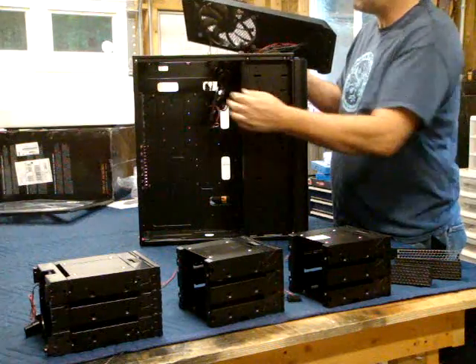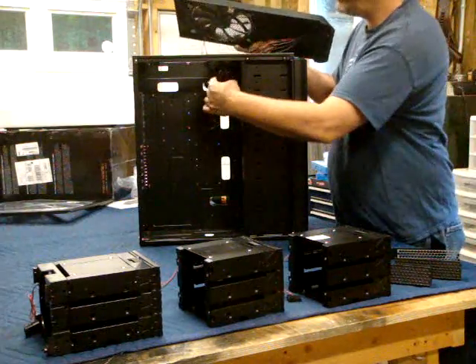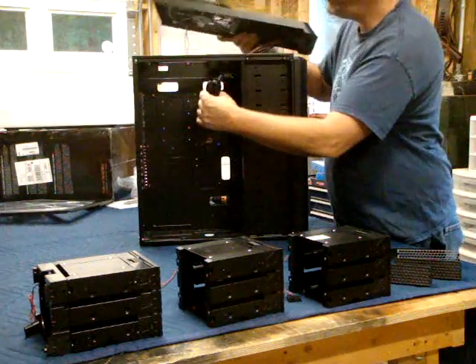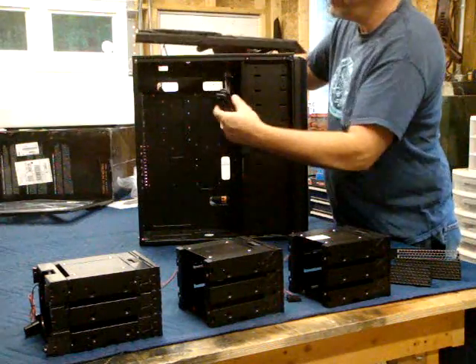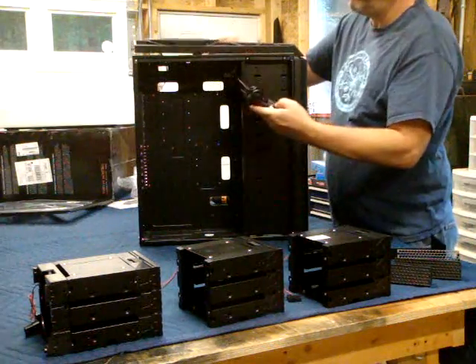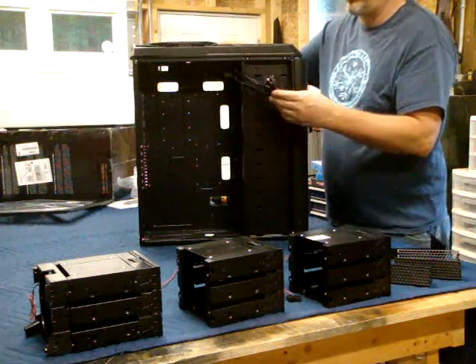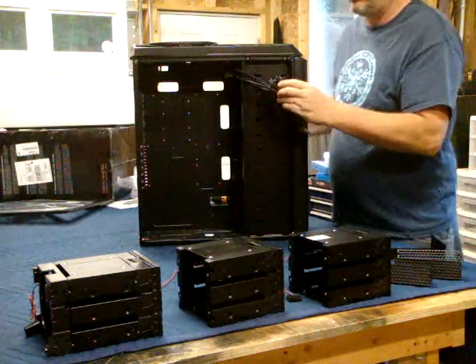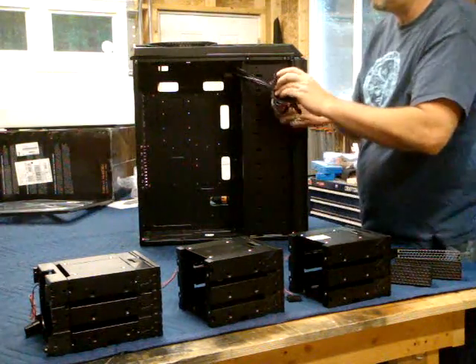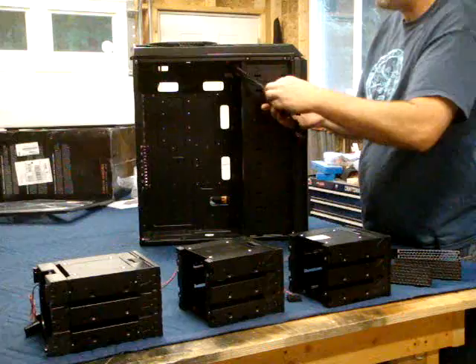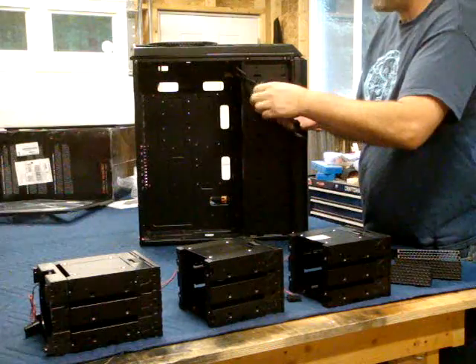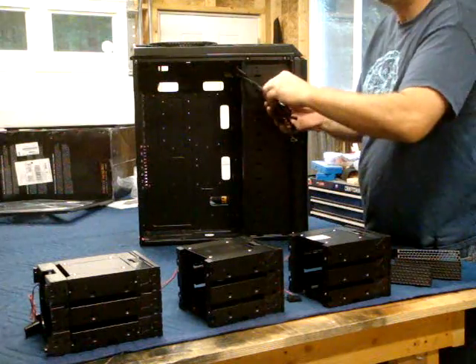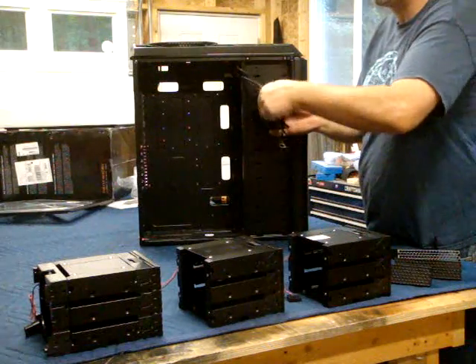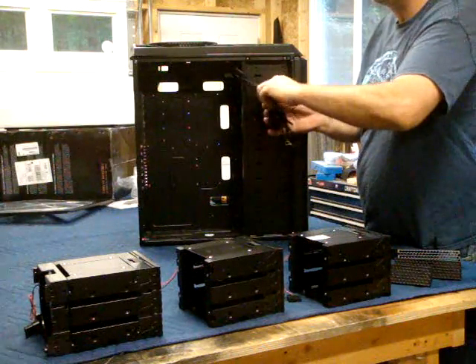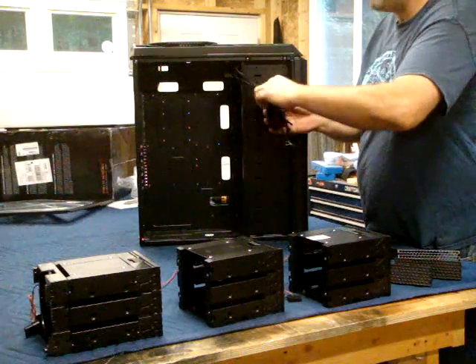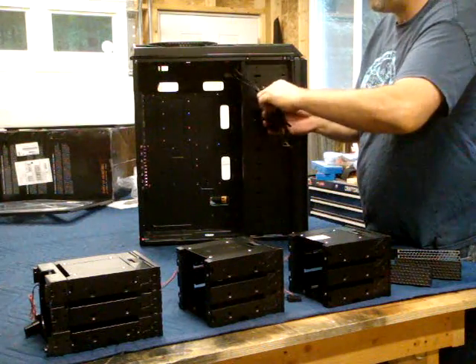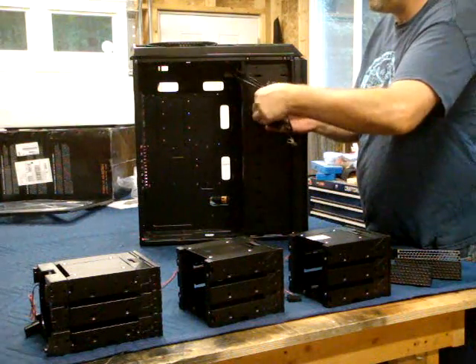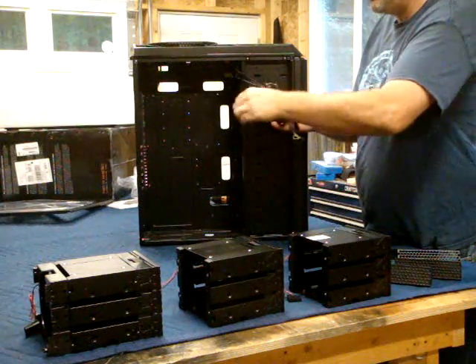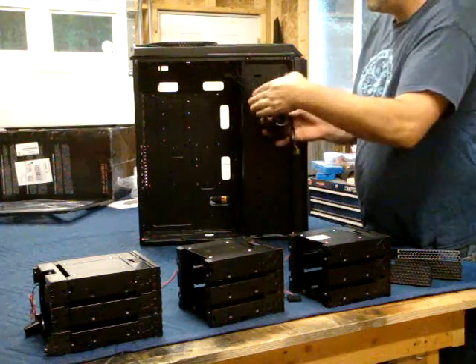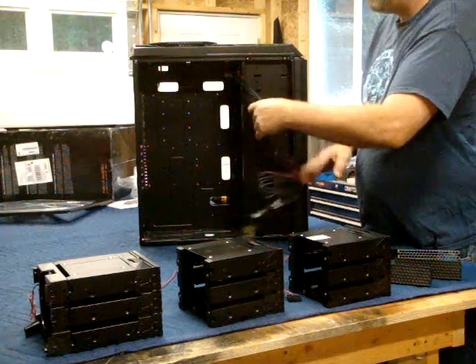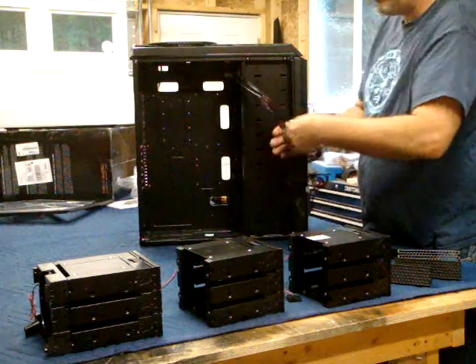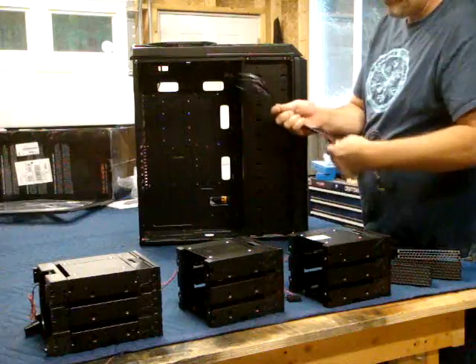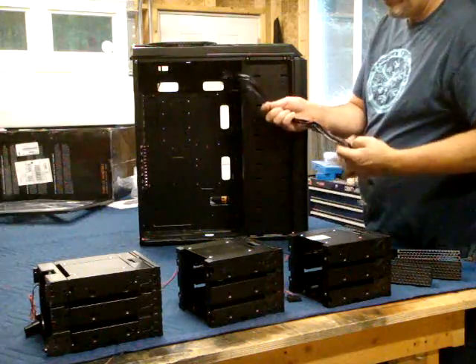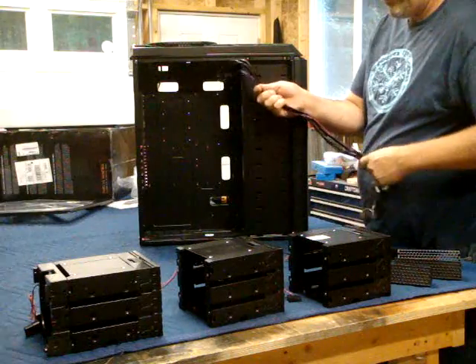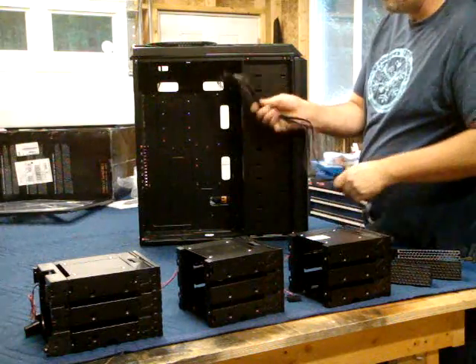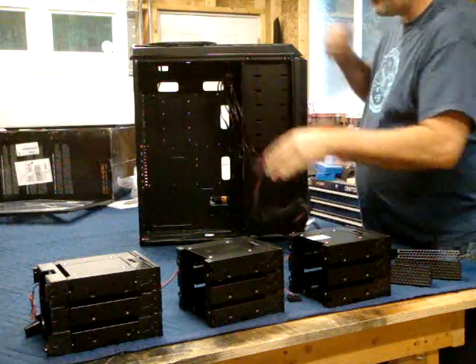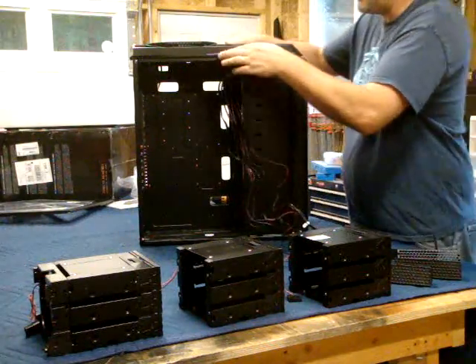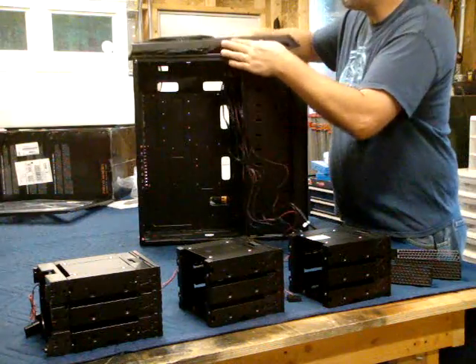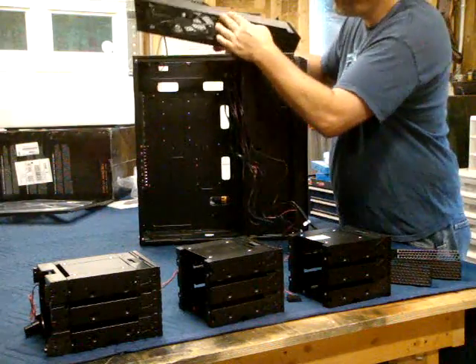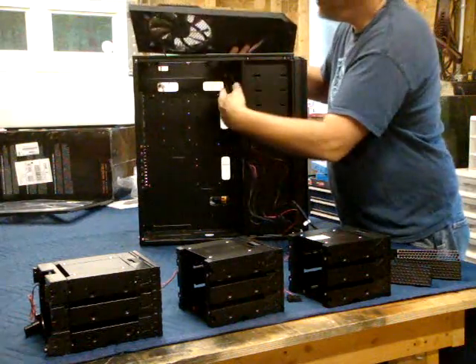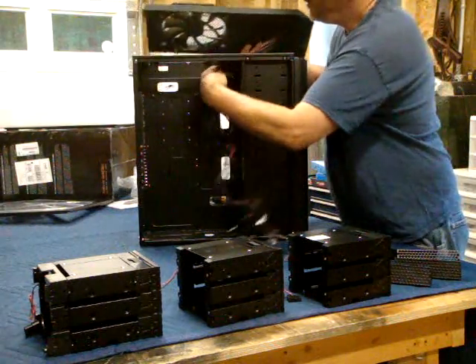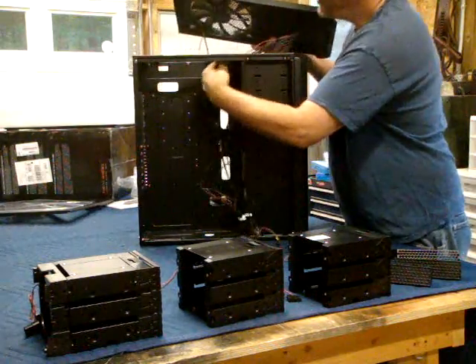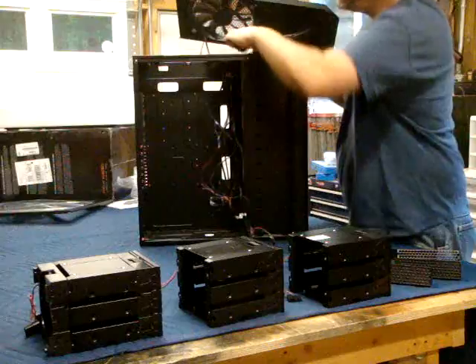I really need to see more about how the chassis is constructed and whether I can make the modifications that I'm thinking of making. So I really need to take a quick look at it.